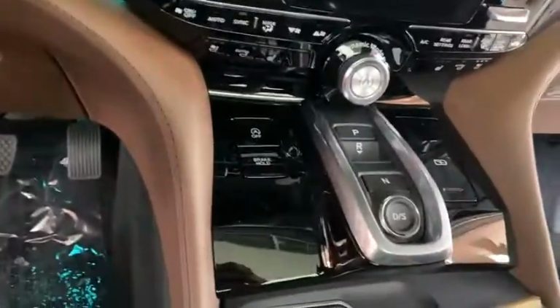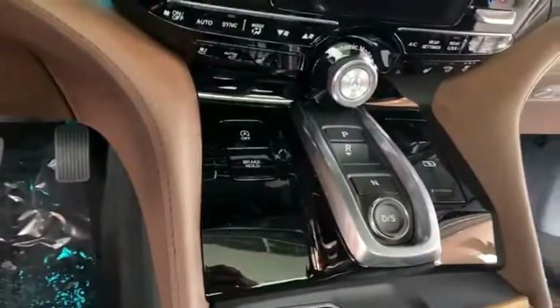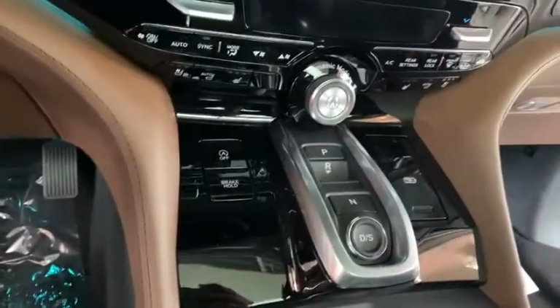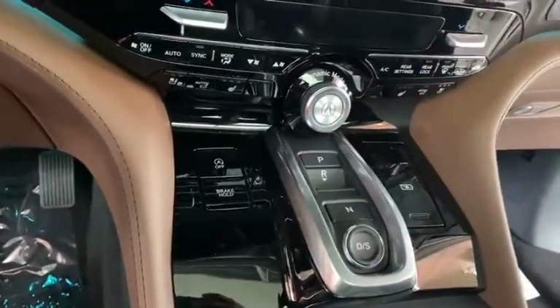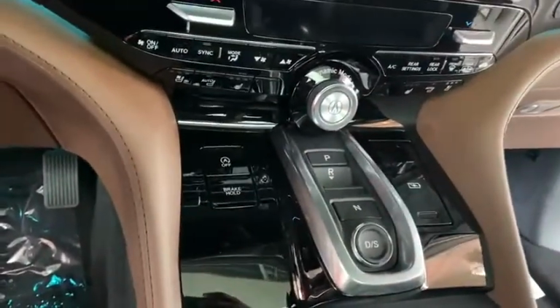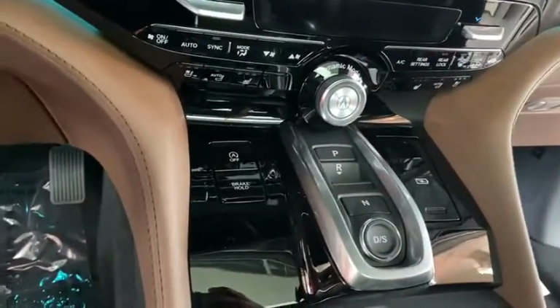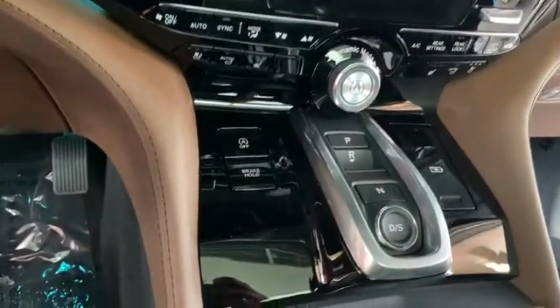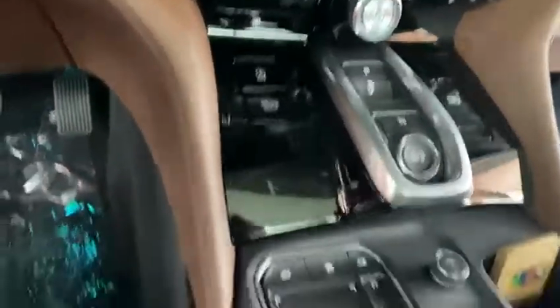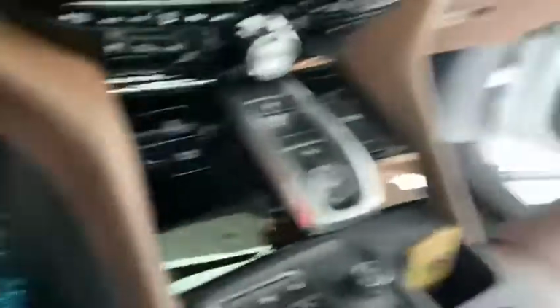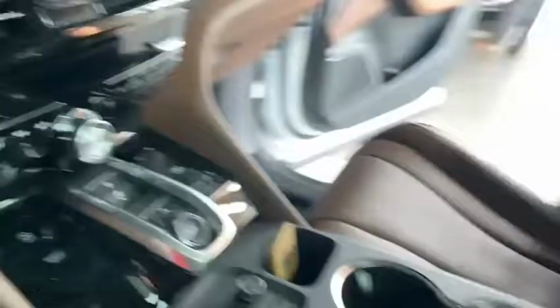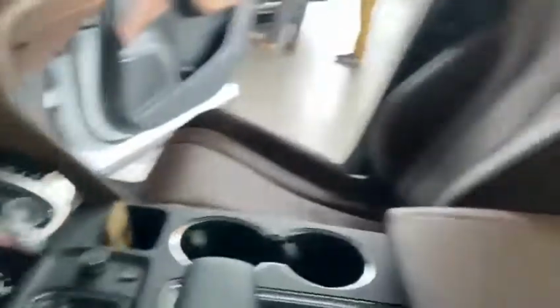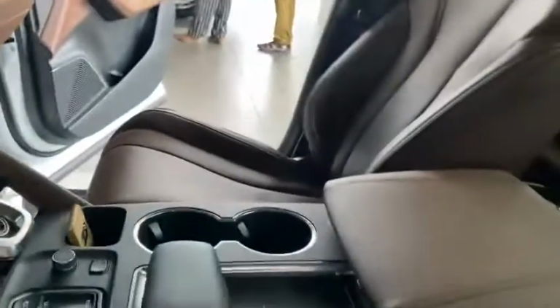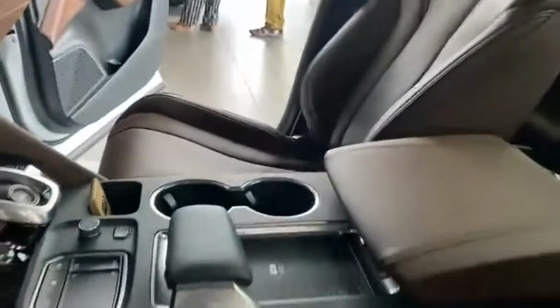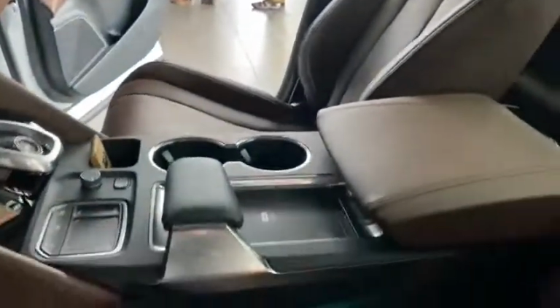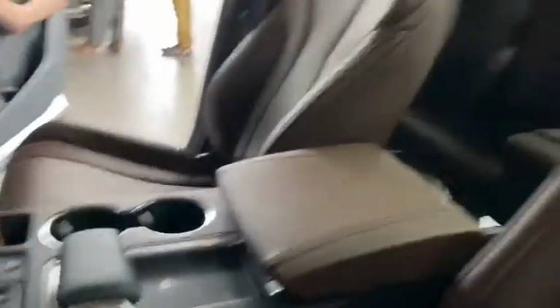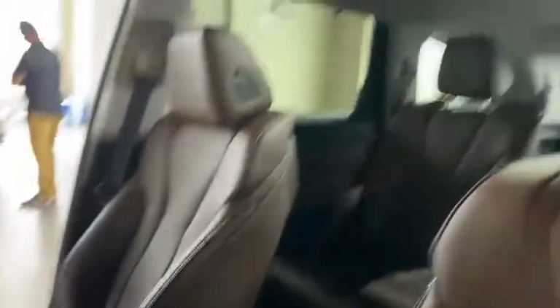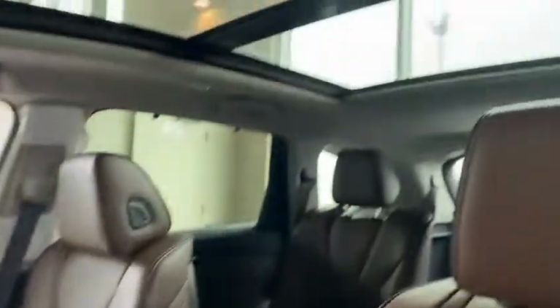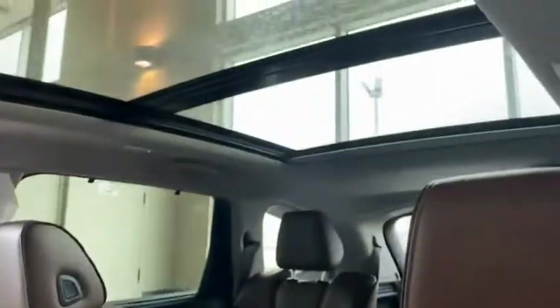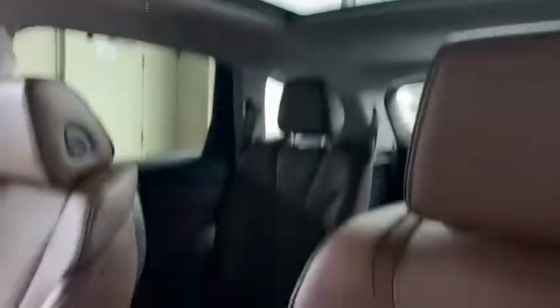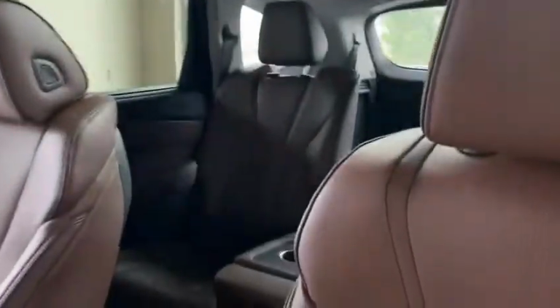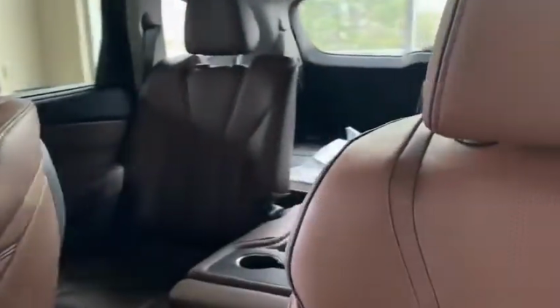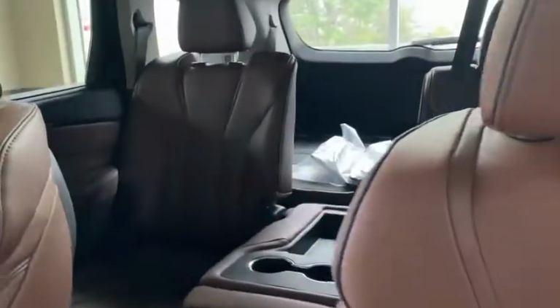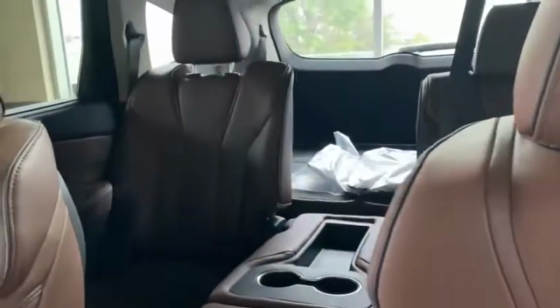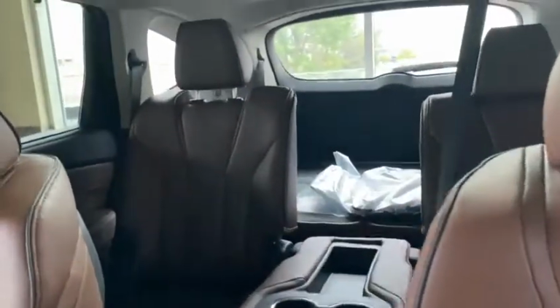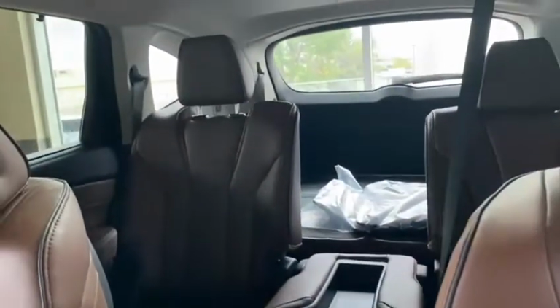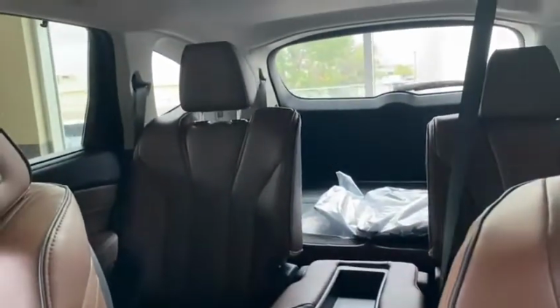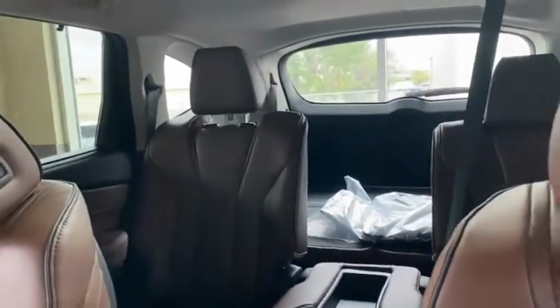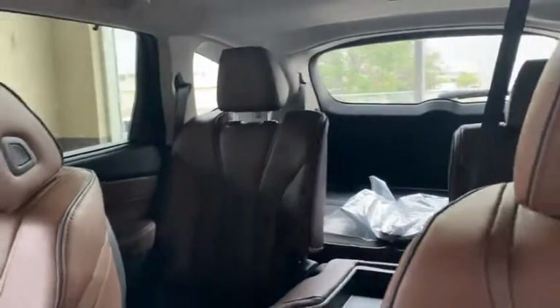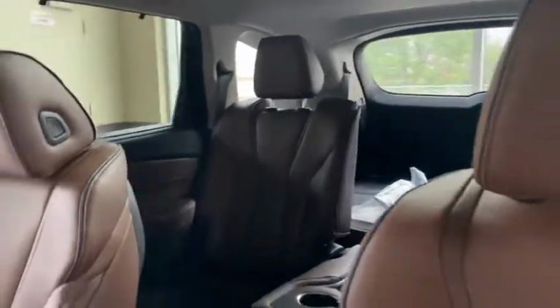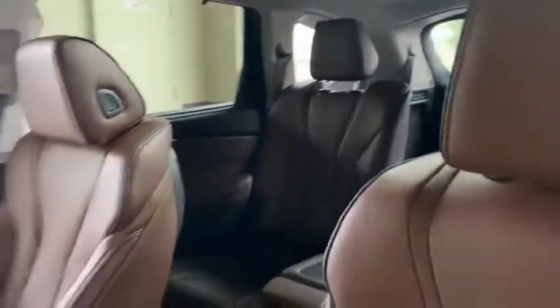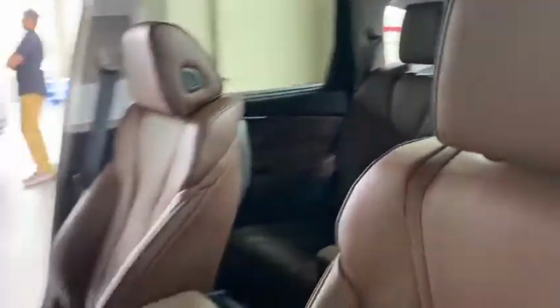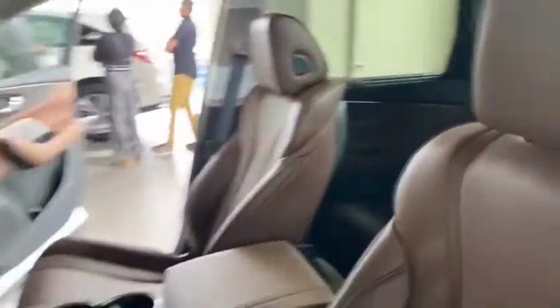Everything you name it, this car has it. It also comes with a wireless charger, a nice panoramic sunroof on the top, heated seats at the back, and lots of storage space as you can see.